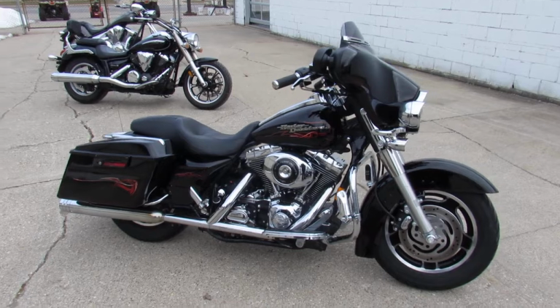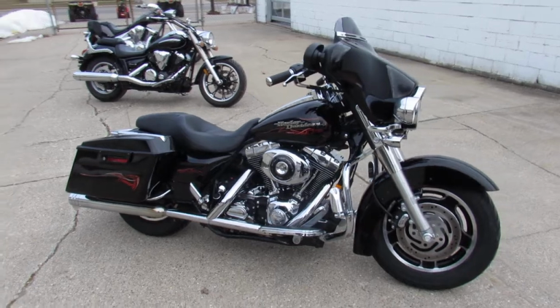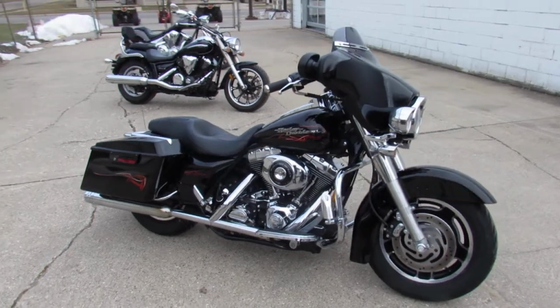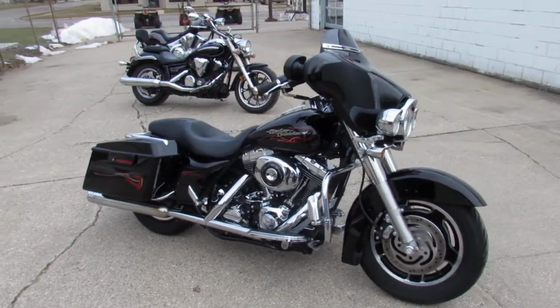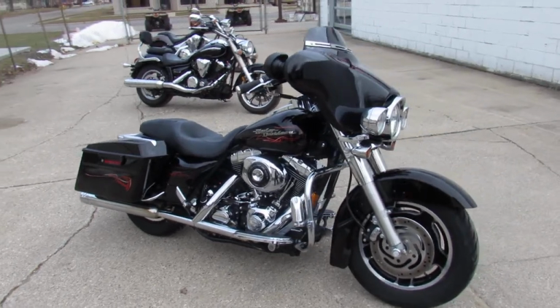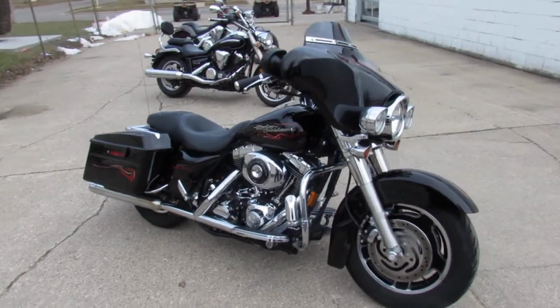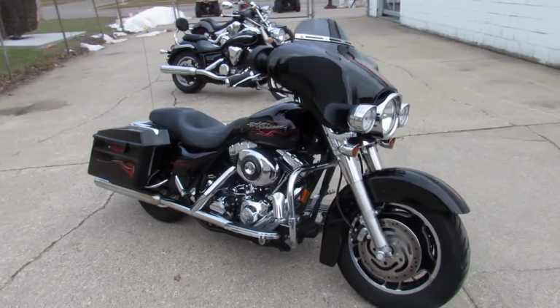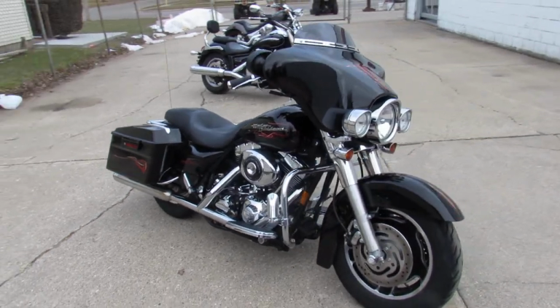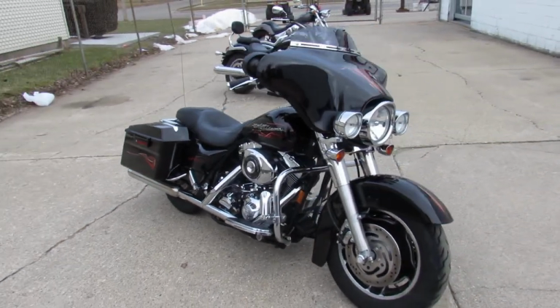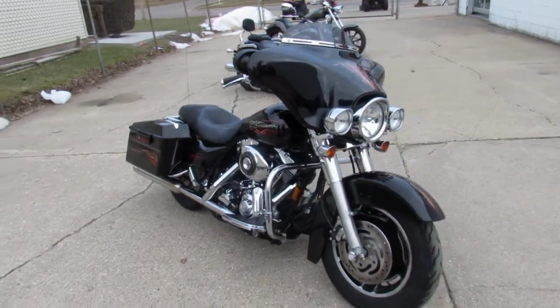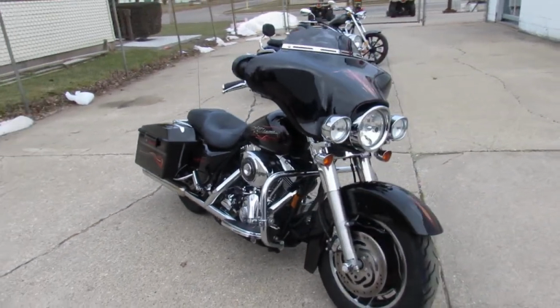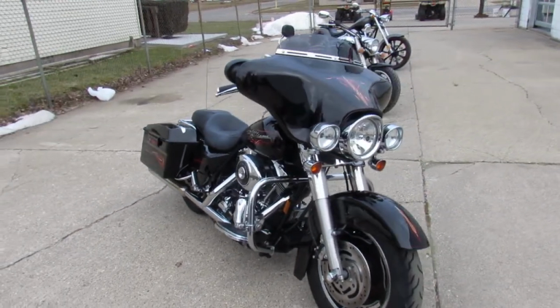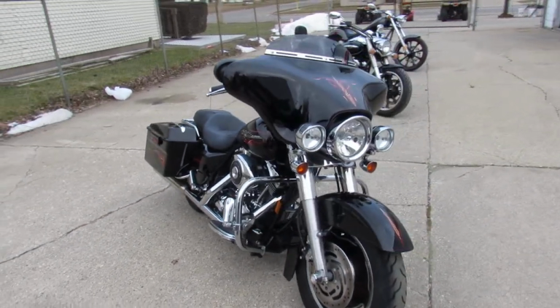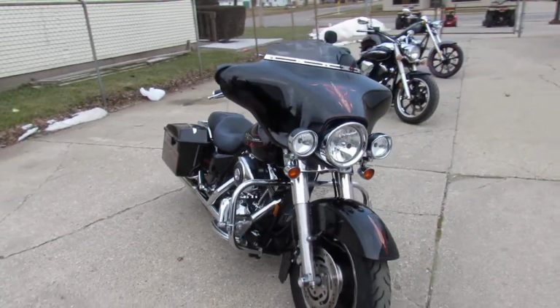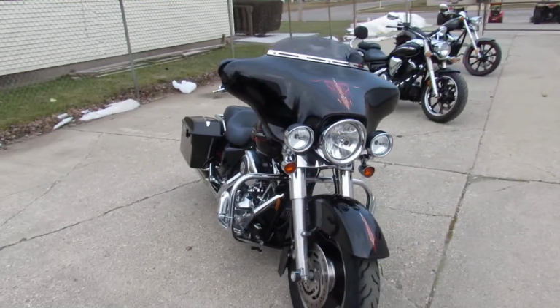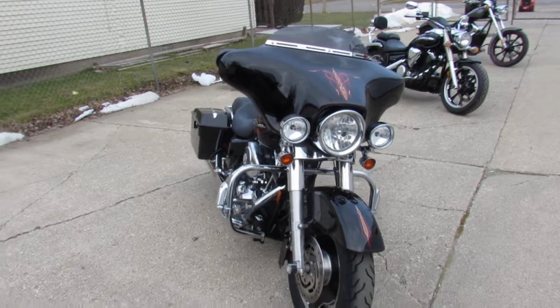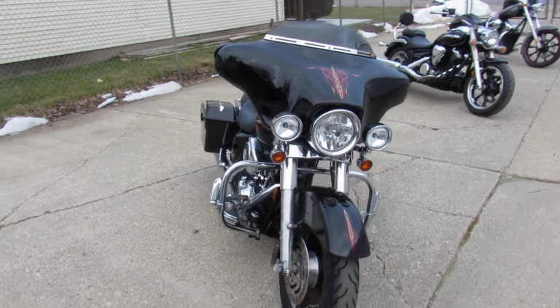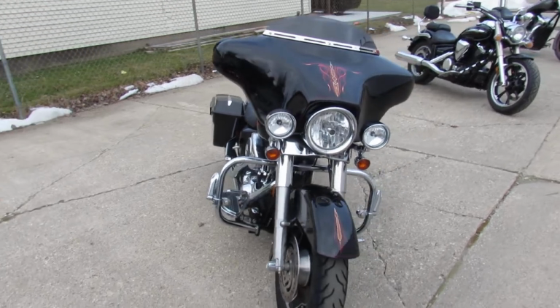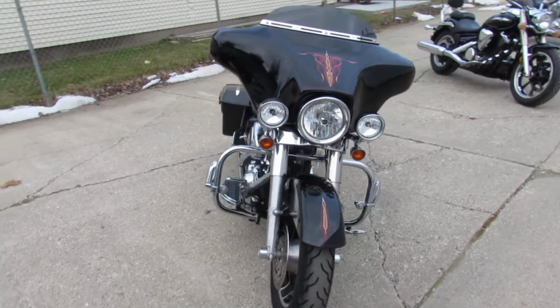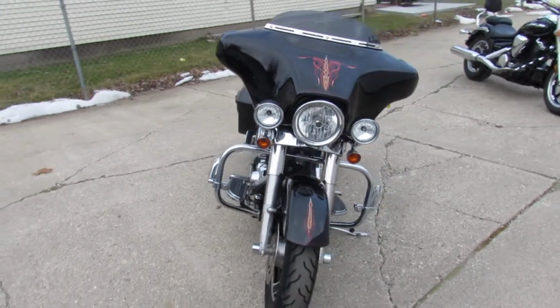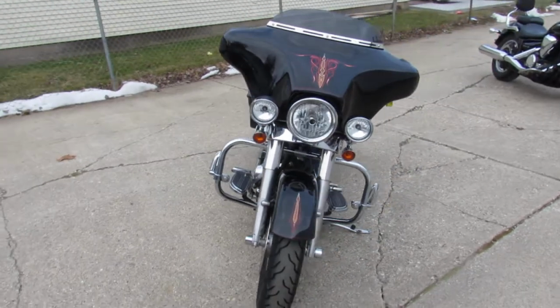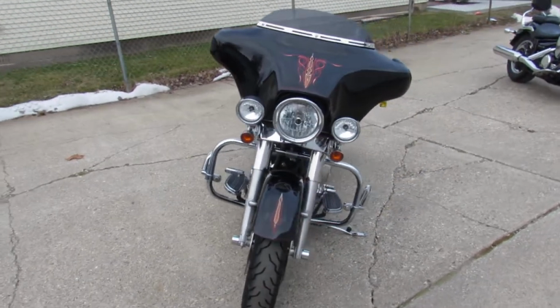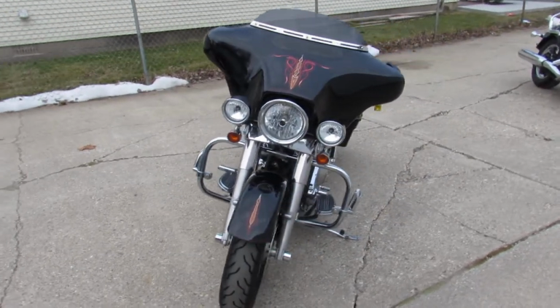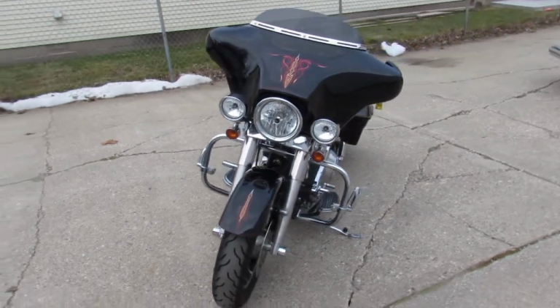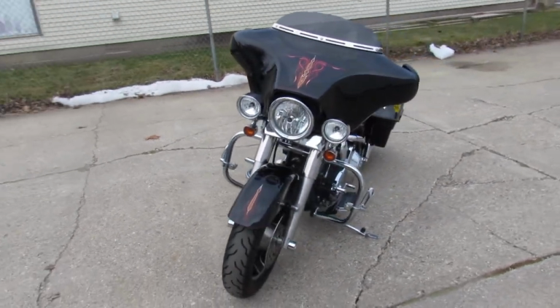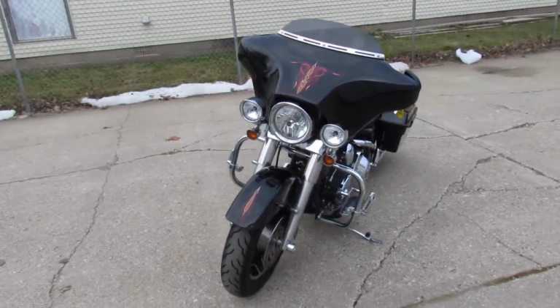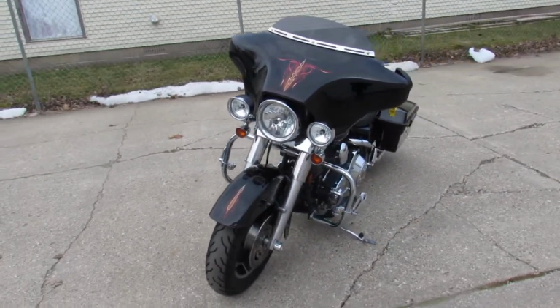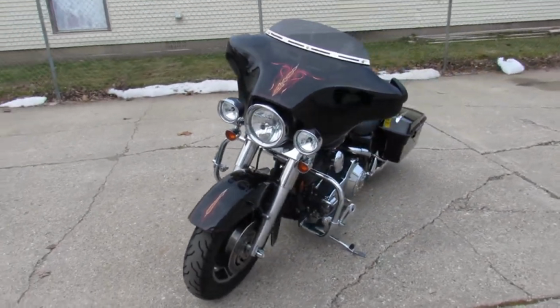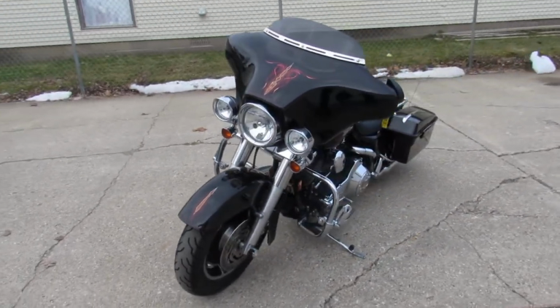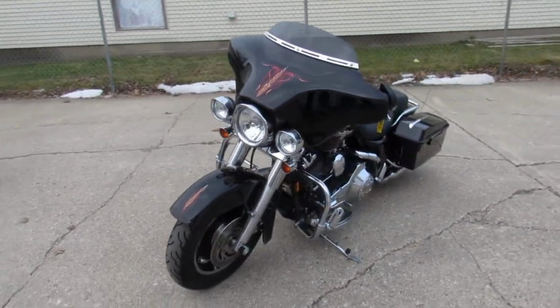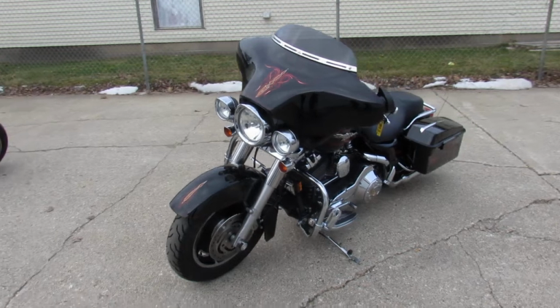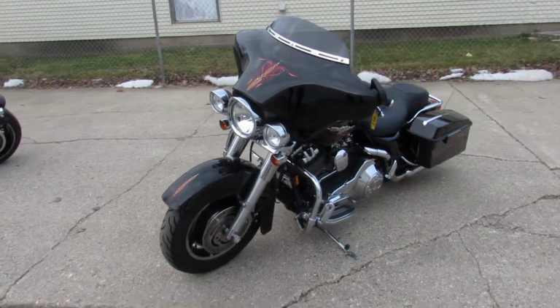Crank up the tunes and hit the open road. 2006 Street Glide, only 13,767 miles. We've got guaranteed financing, leasing programs, and layaway programs.